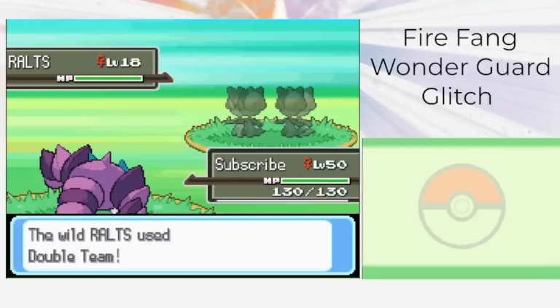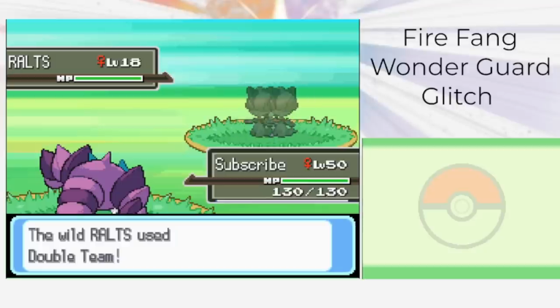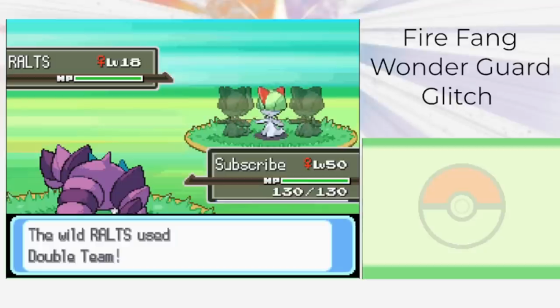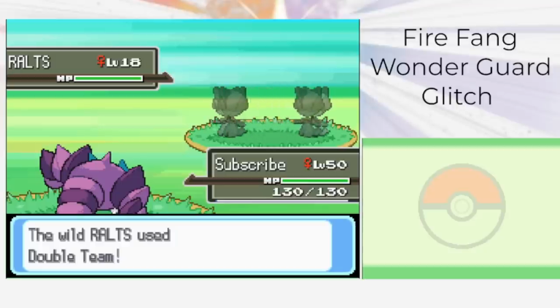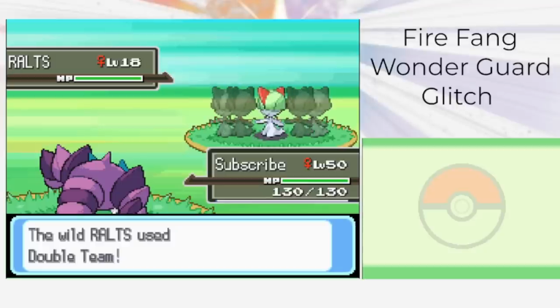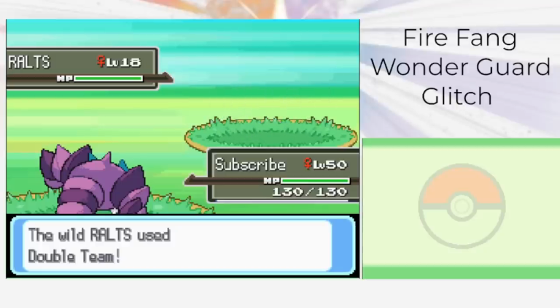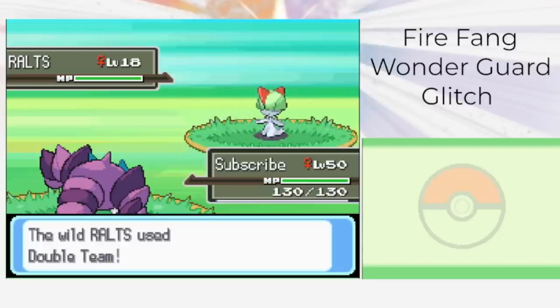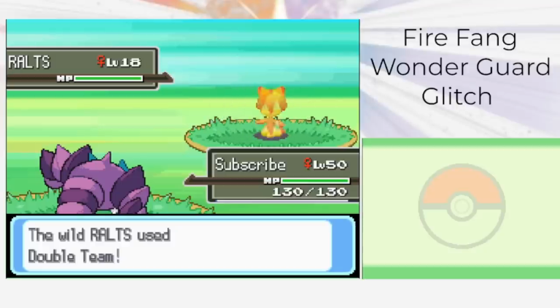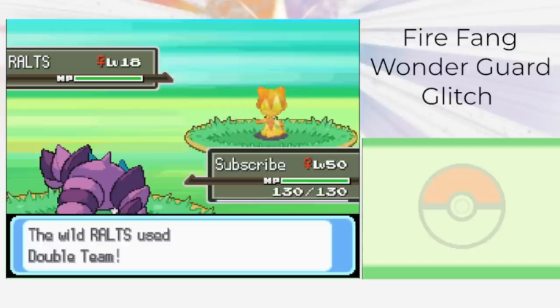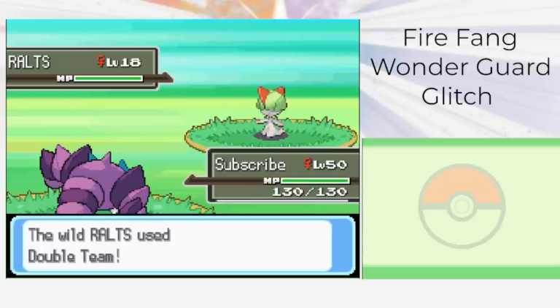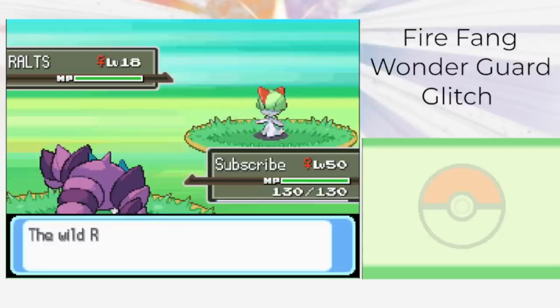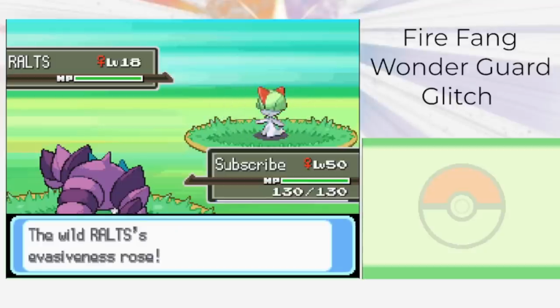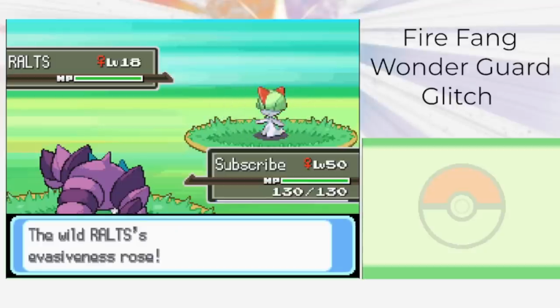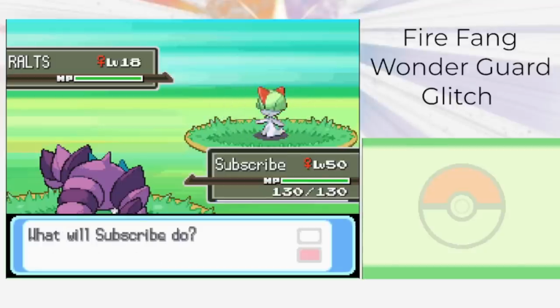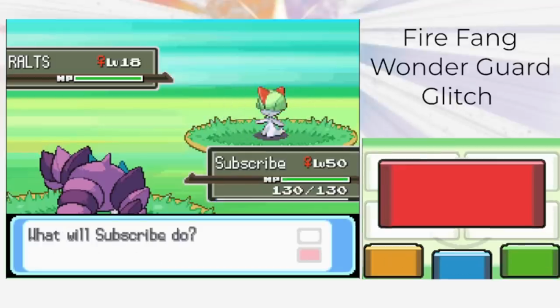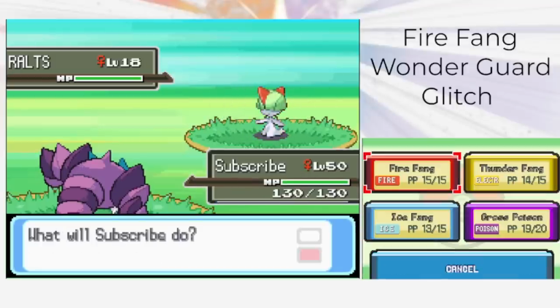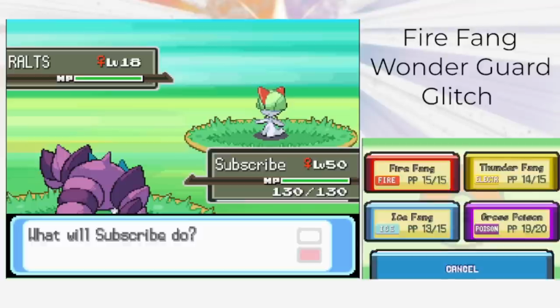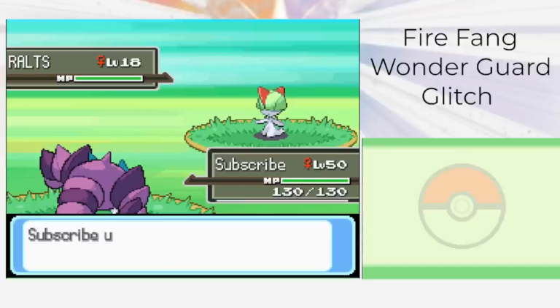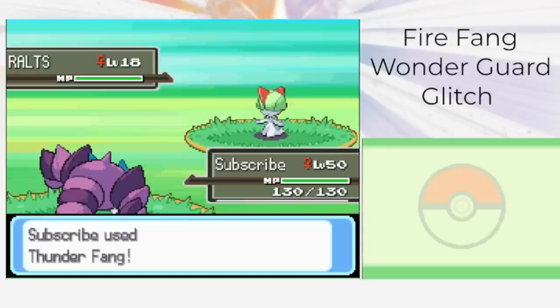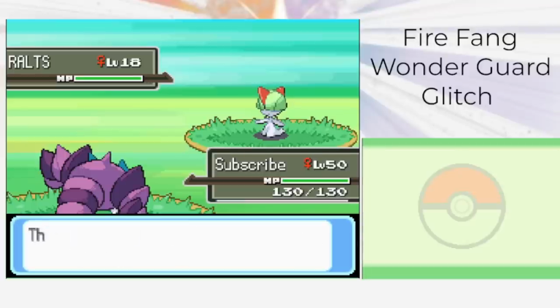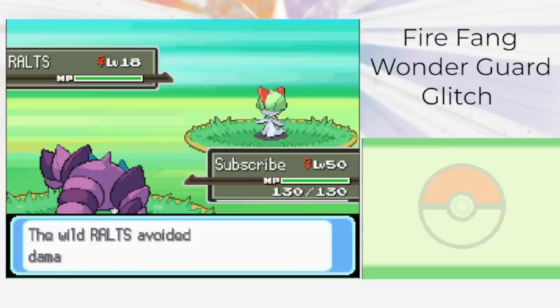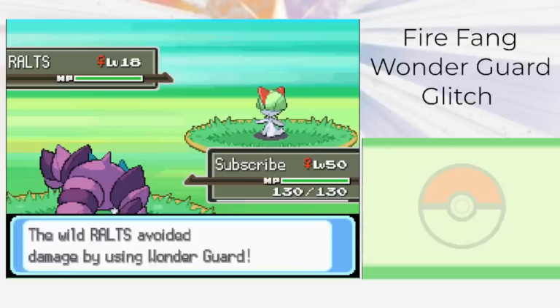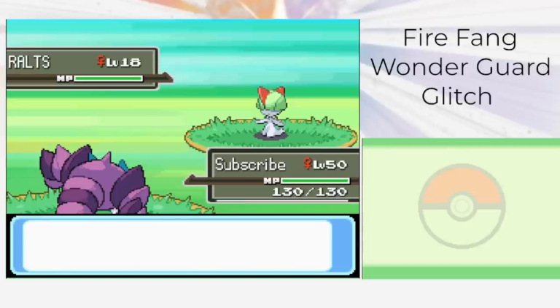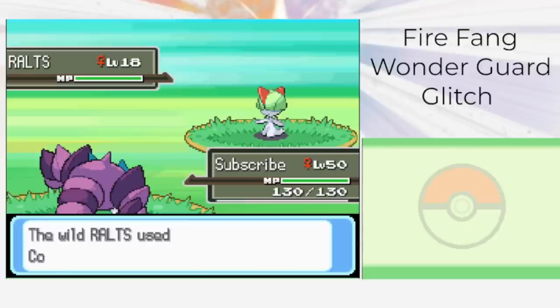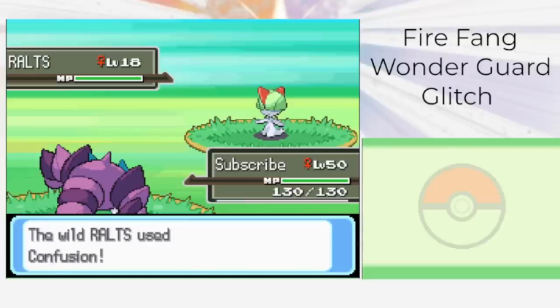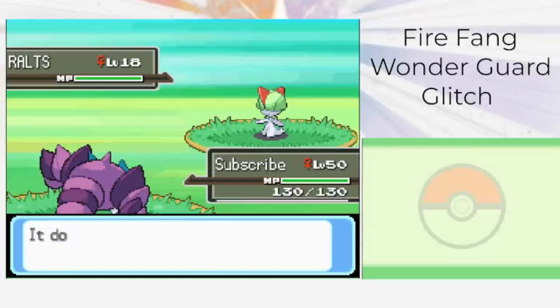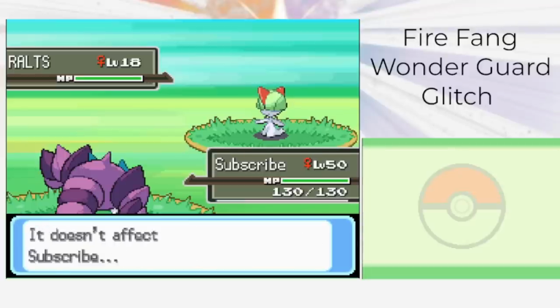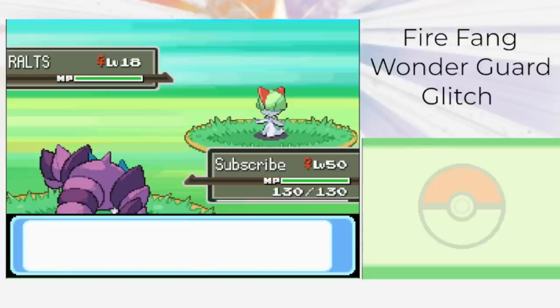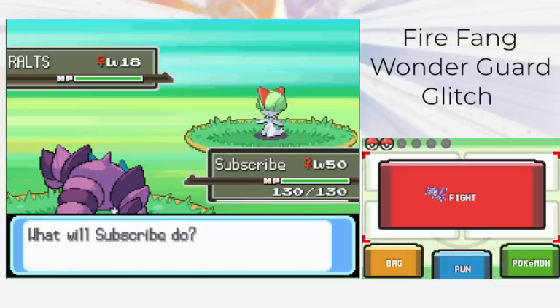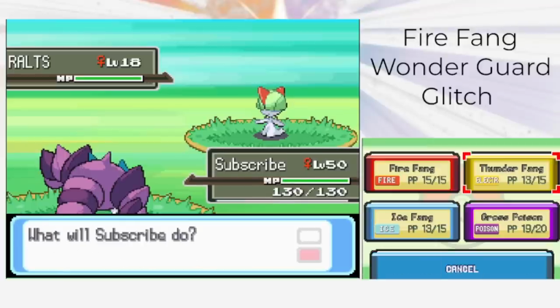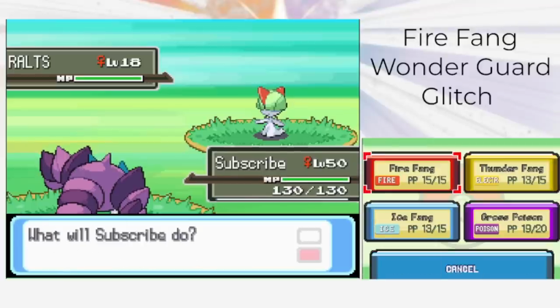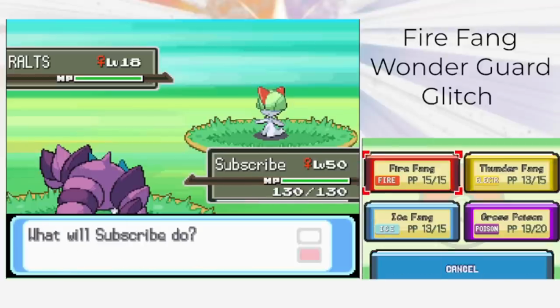You probably wouldn't know because the only Wonder Guard Pokémon in the game, Shedinja, is already weak to Fire. But we can prove it by testing it versus a Pokémon with Trace — in other words, testing it versus a Pokémon who can copy Wonder Guard.